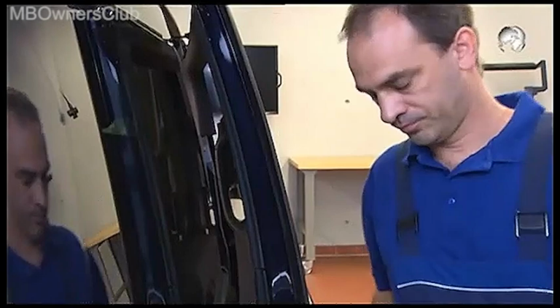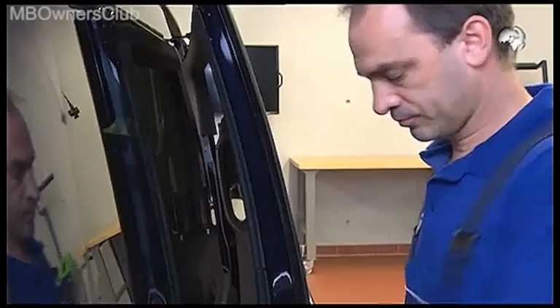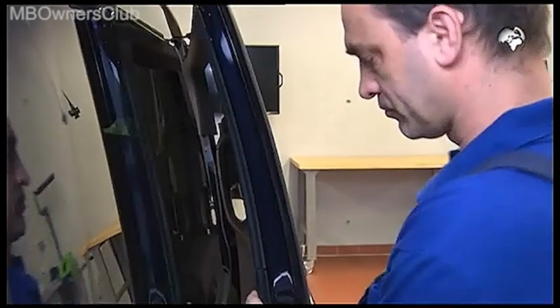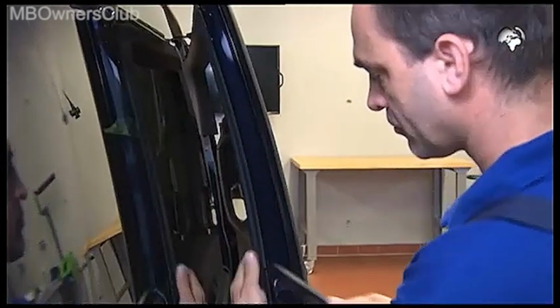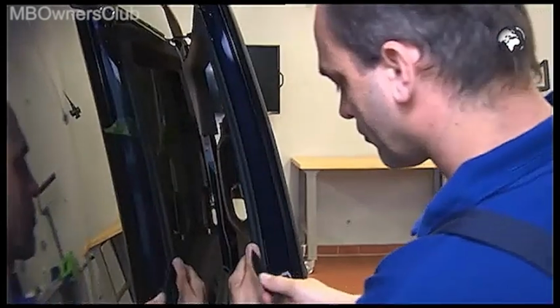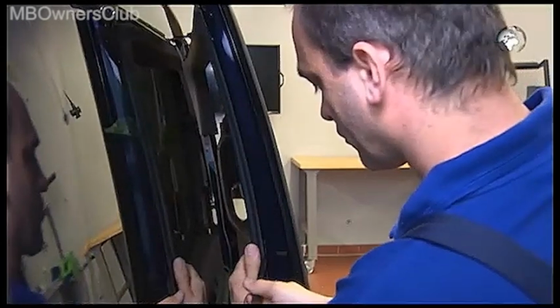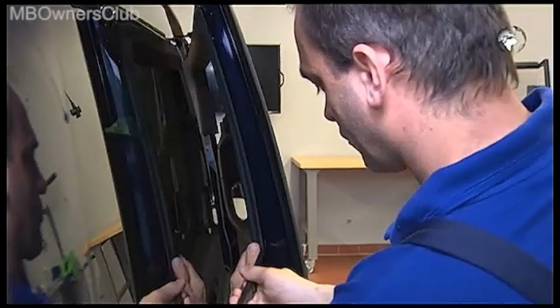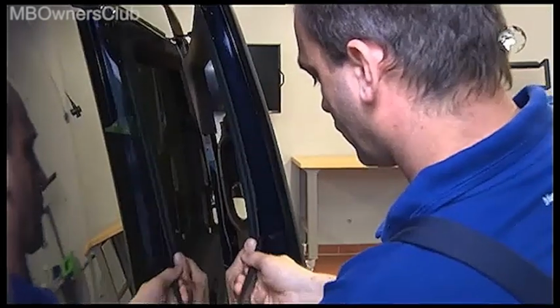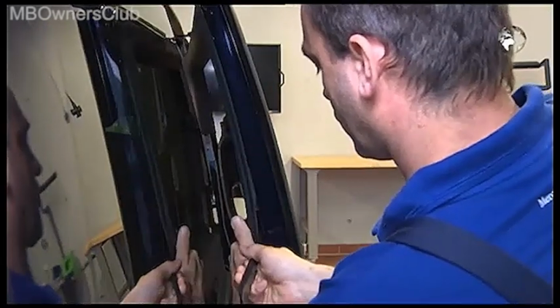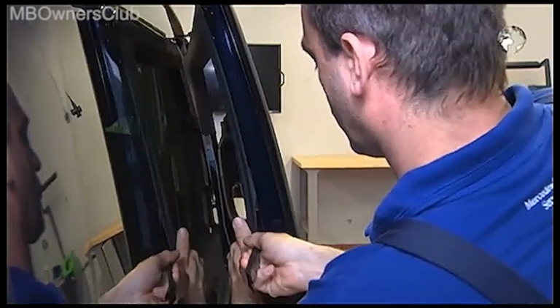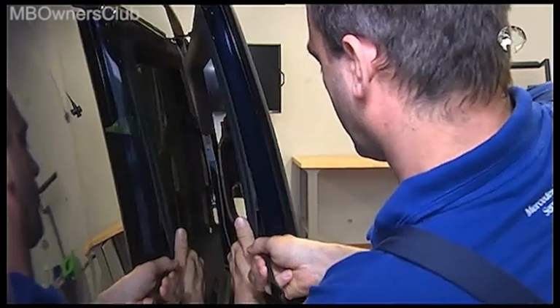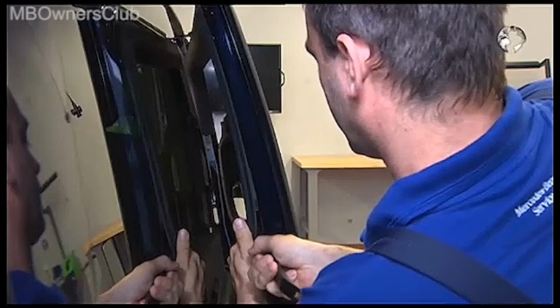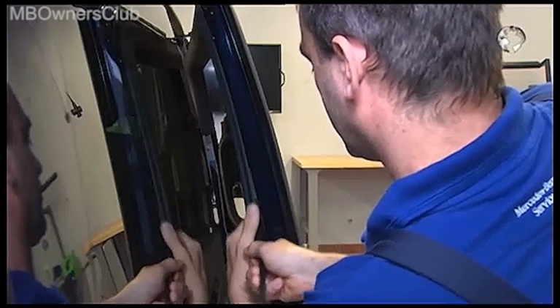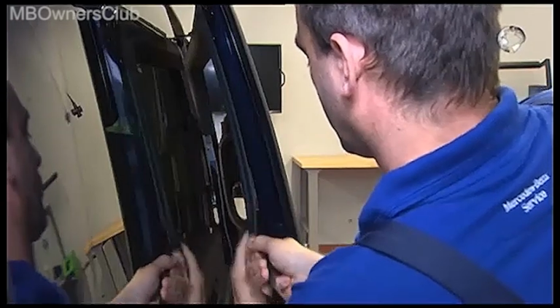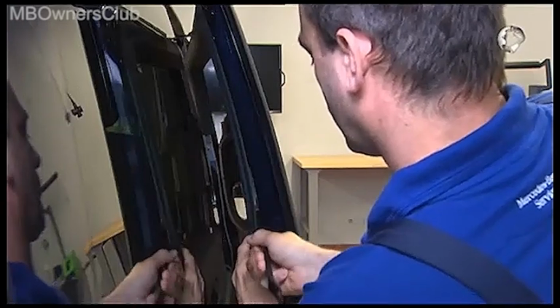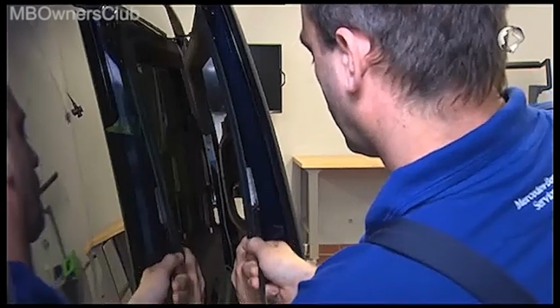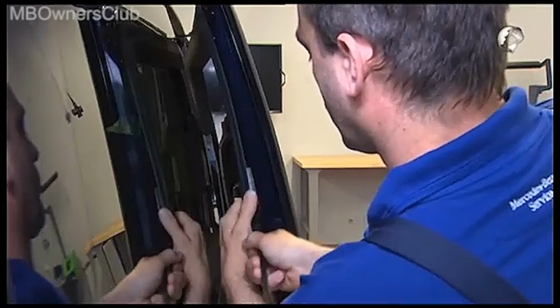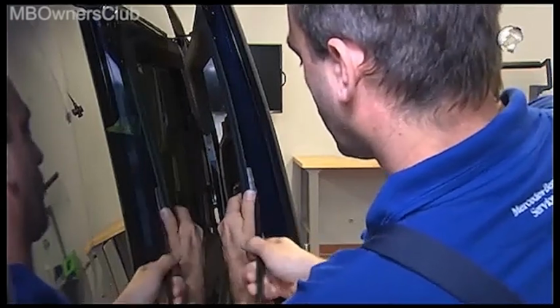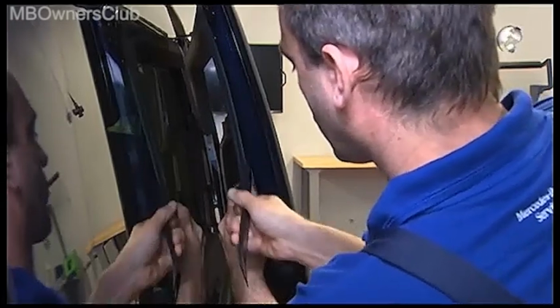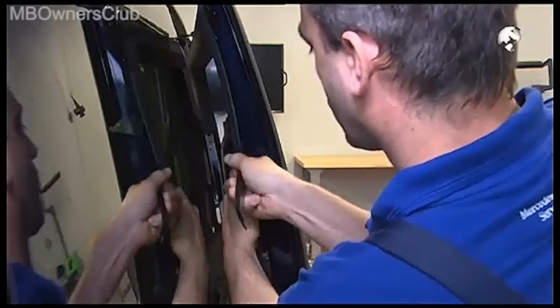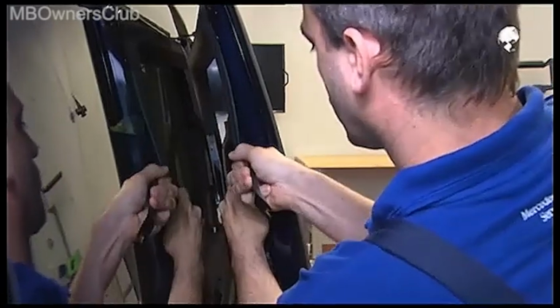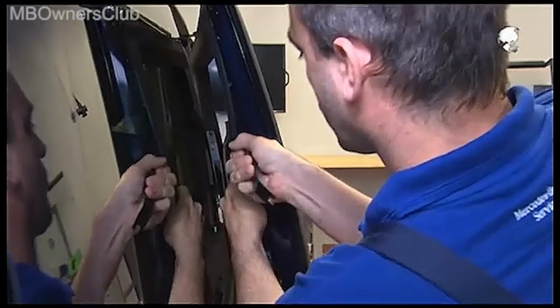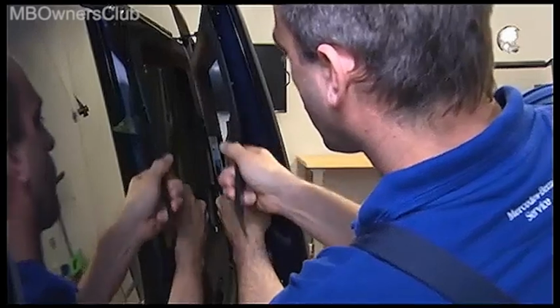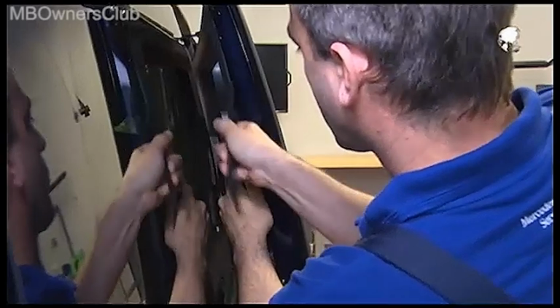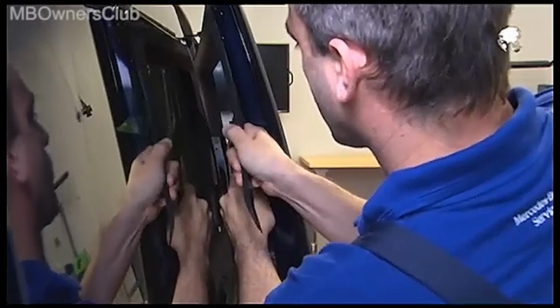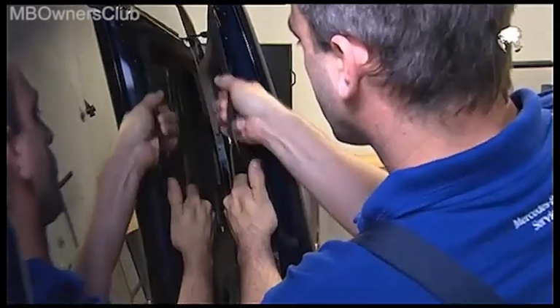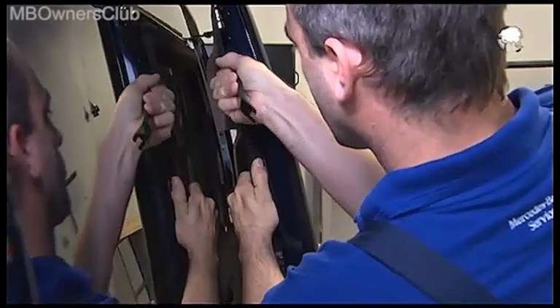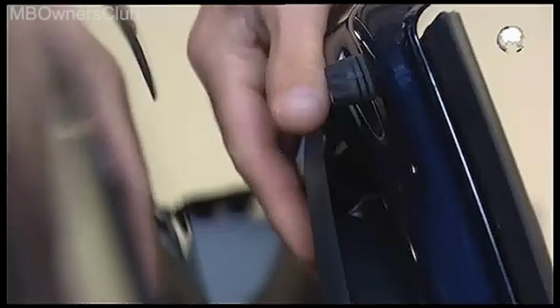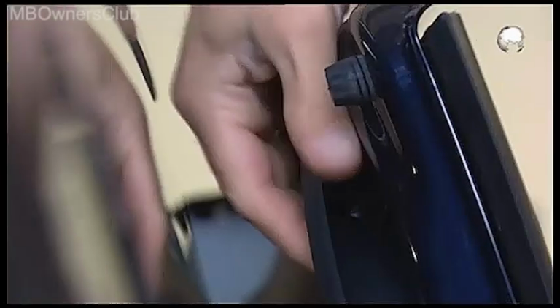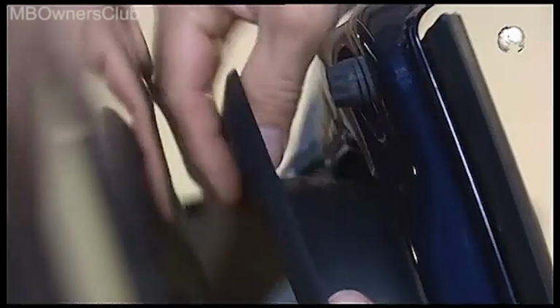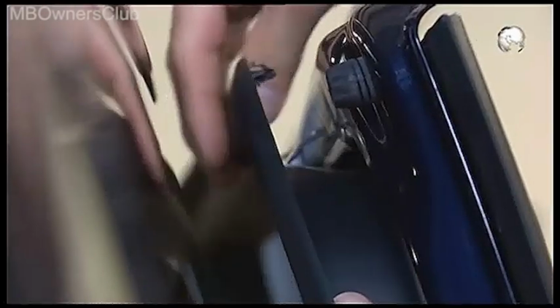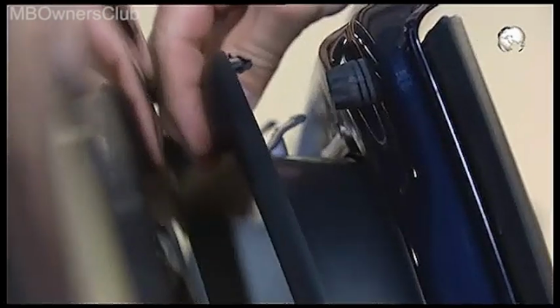Go to the other side of the door and unclip the trim there too. Now you can take it out.